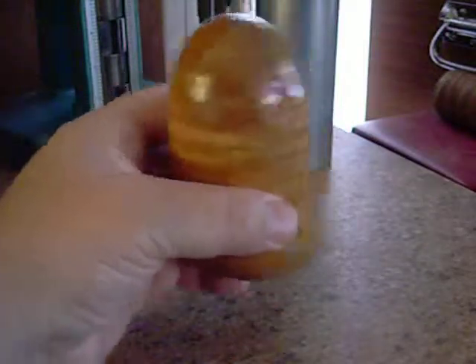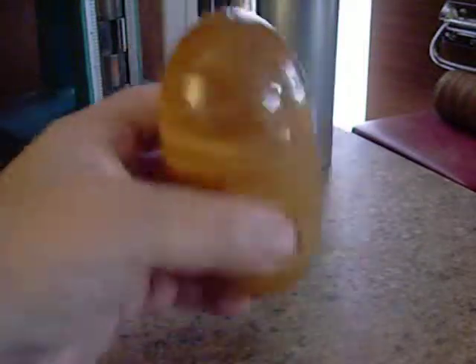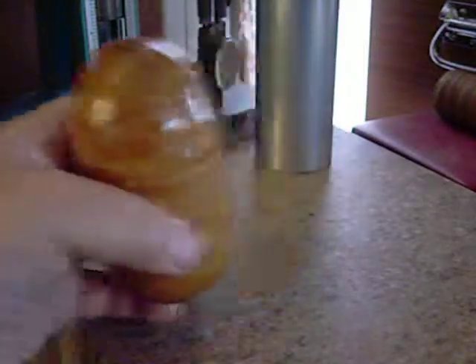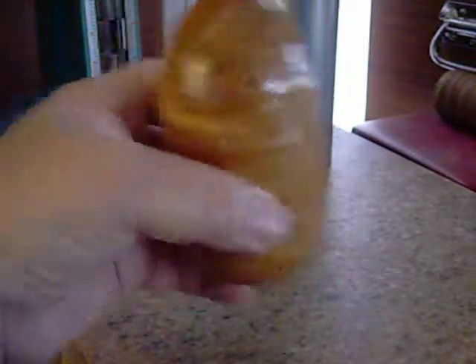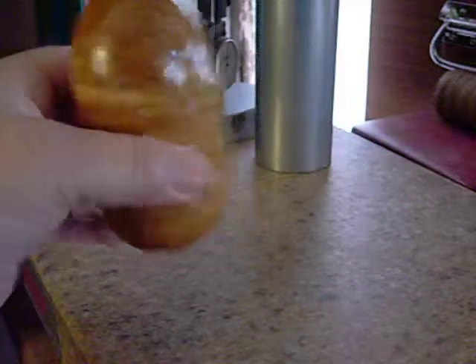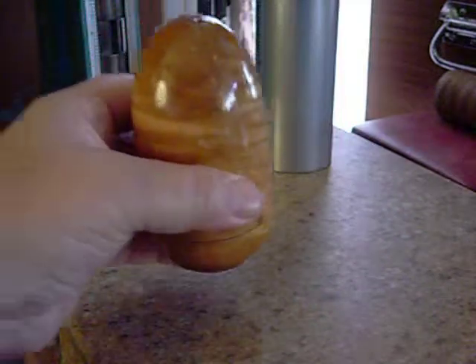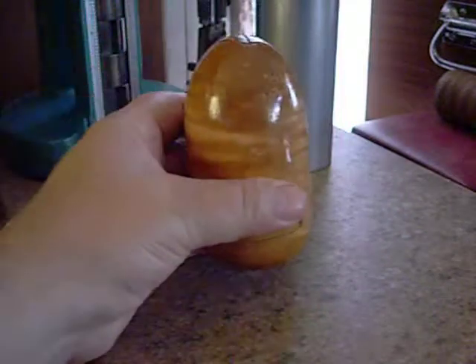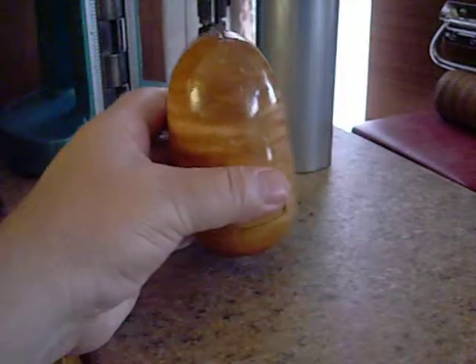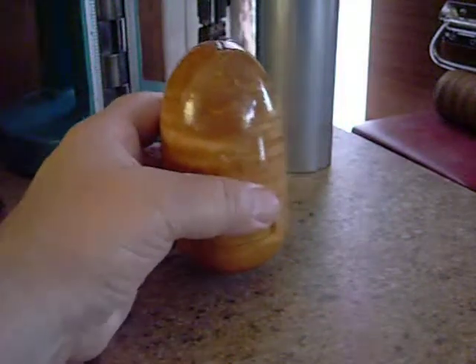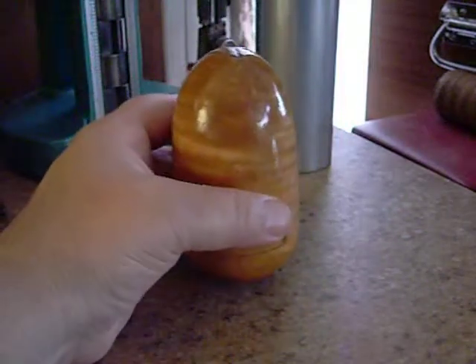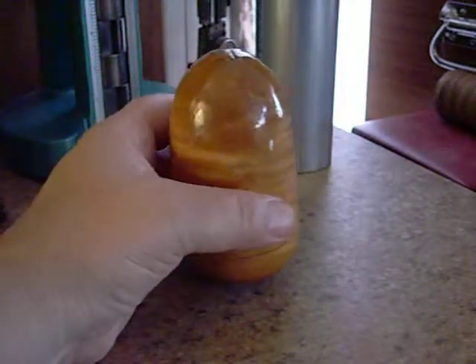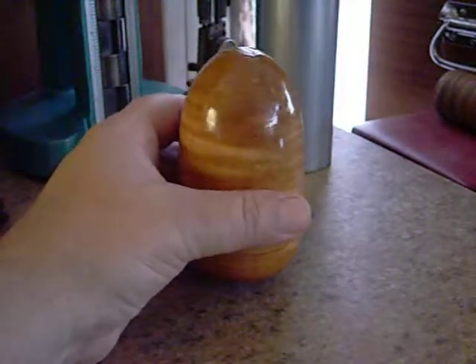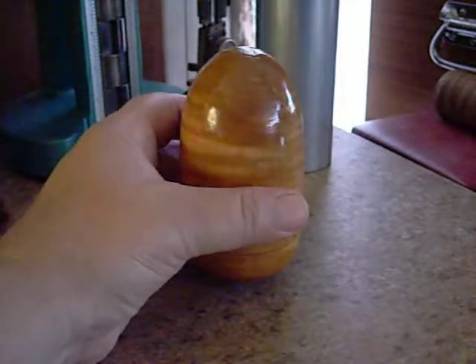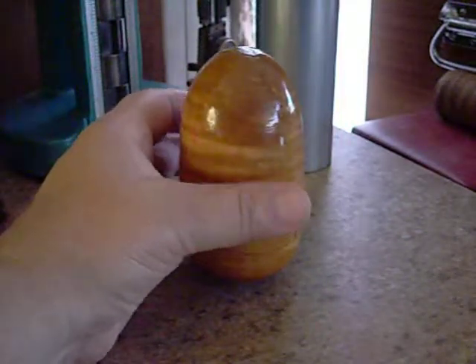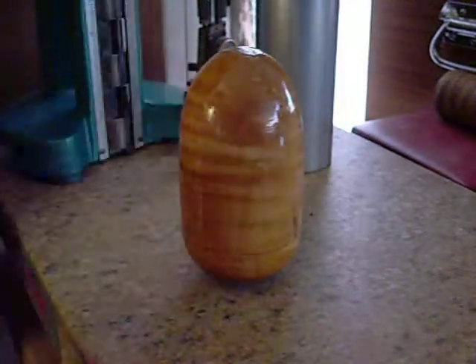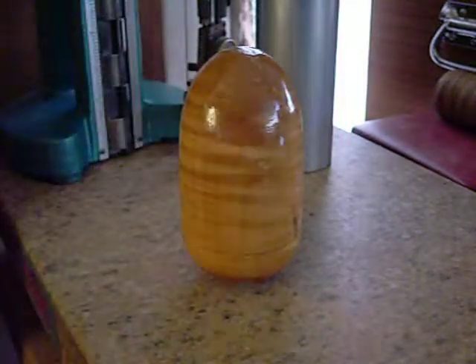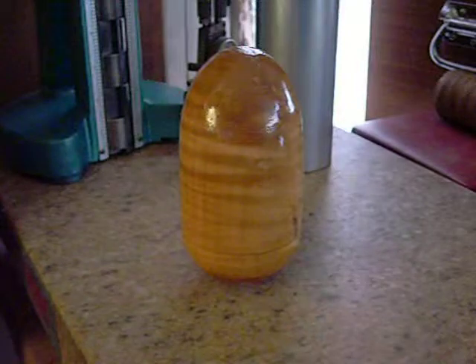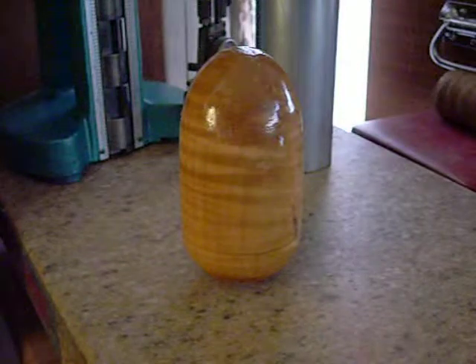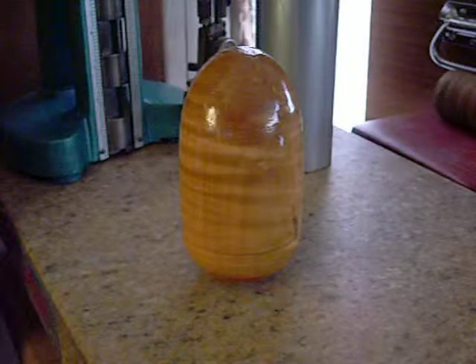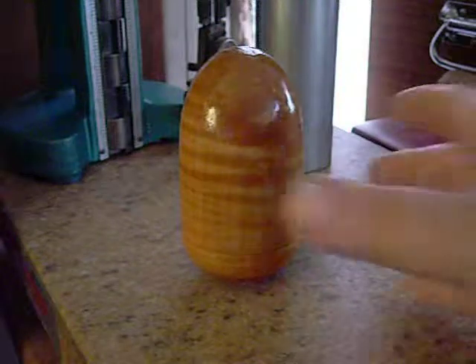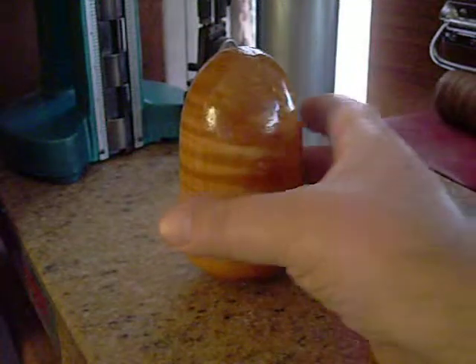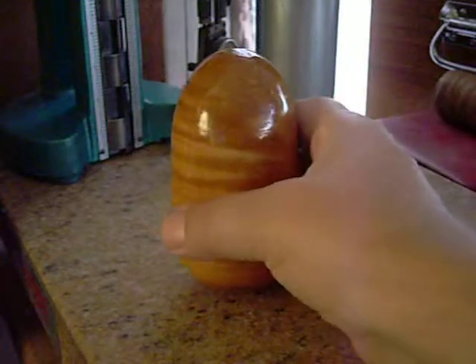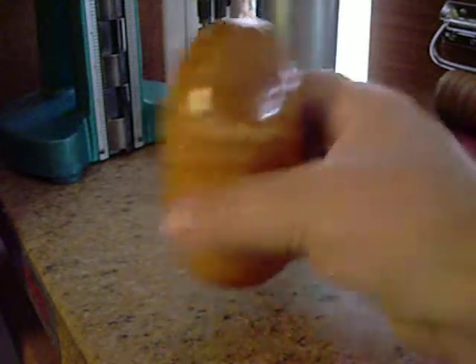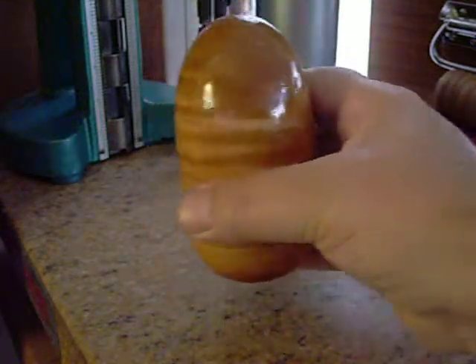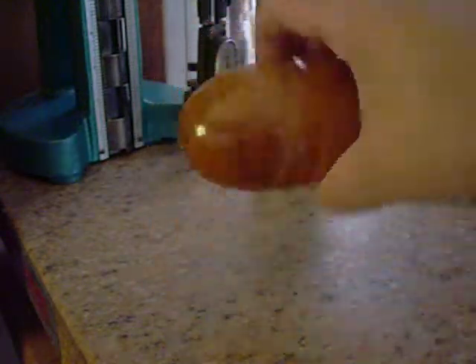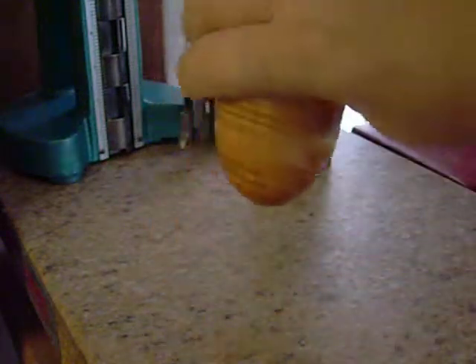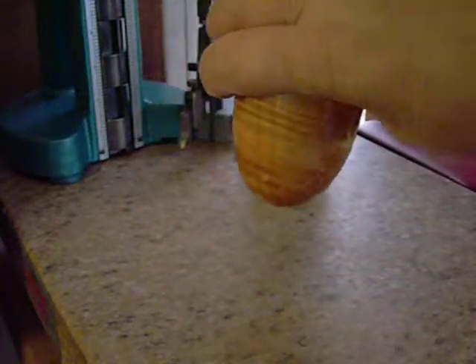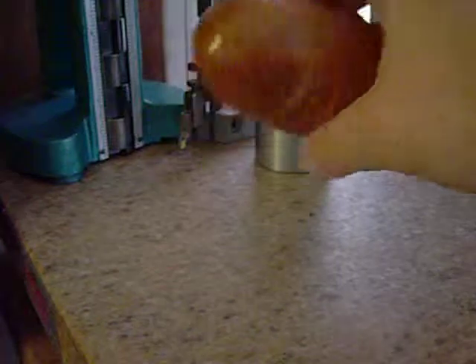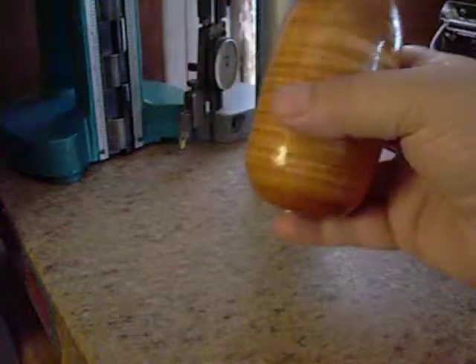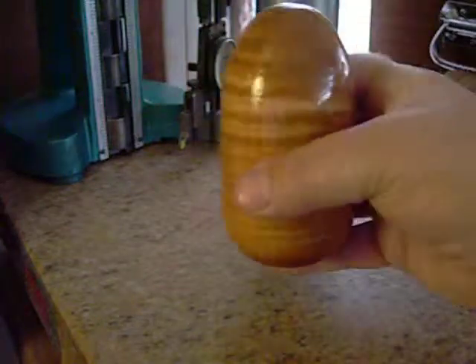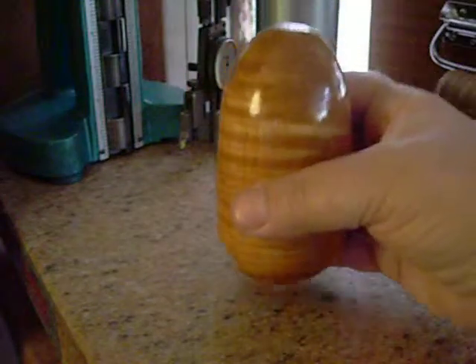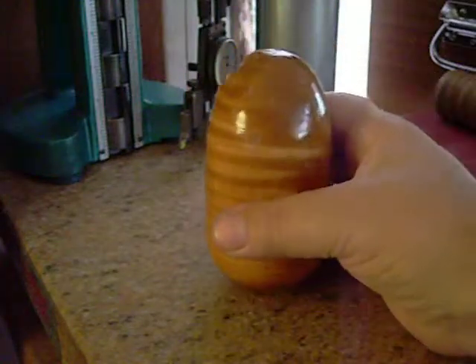Now it's locked in nice. Then when you want to balance the egg, it becomes no problem. And to reset it, you just tip it up like that and you're good to go.